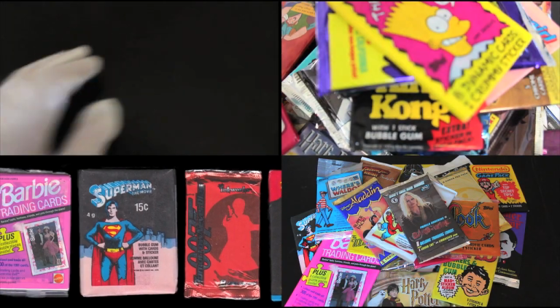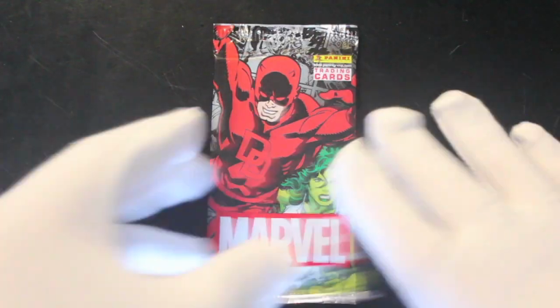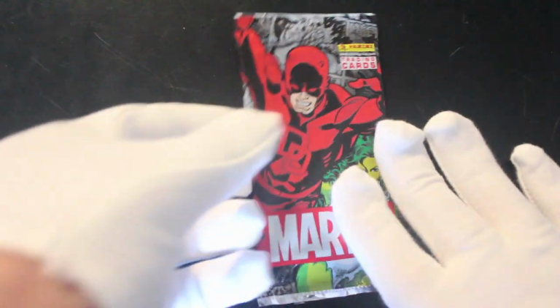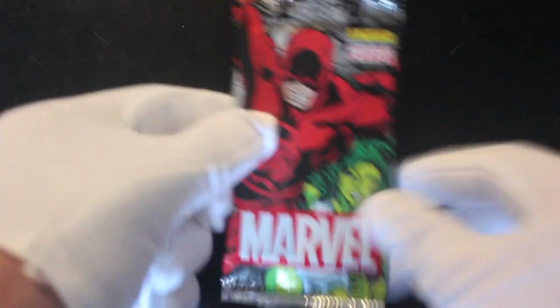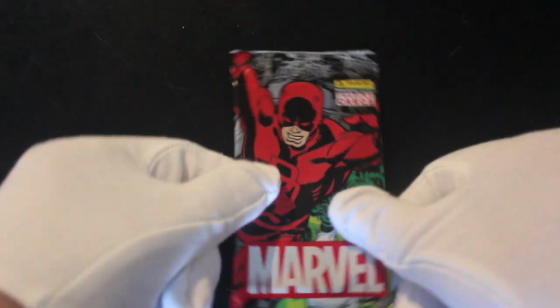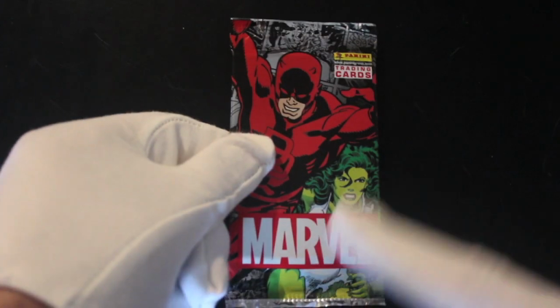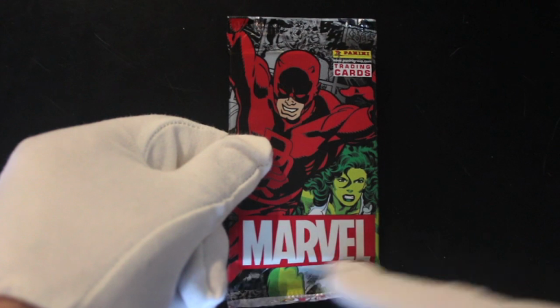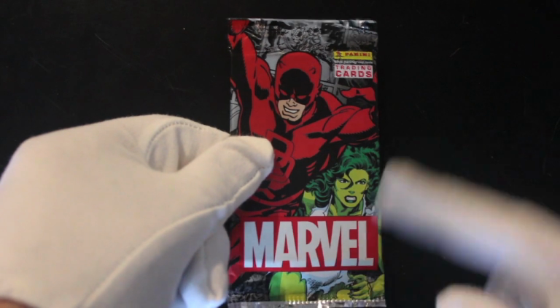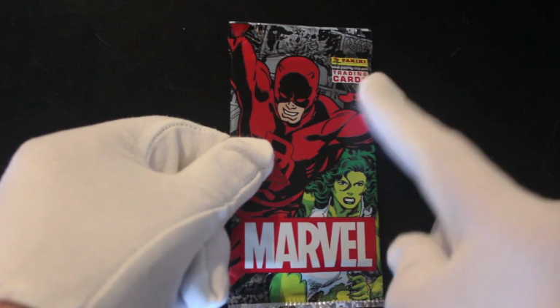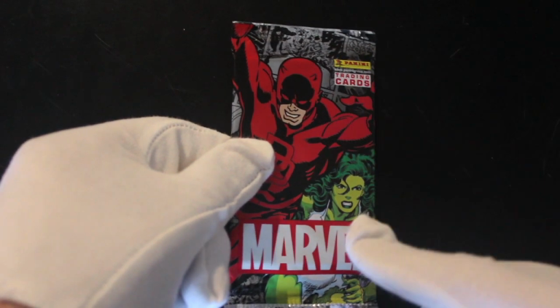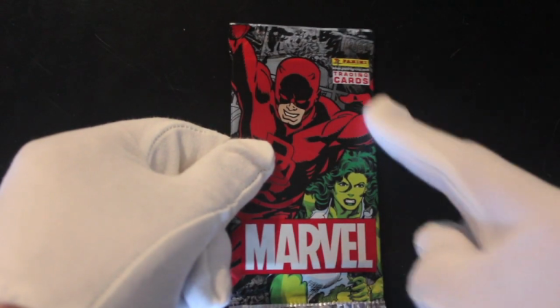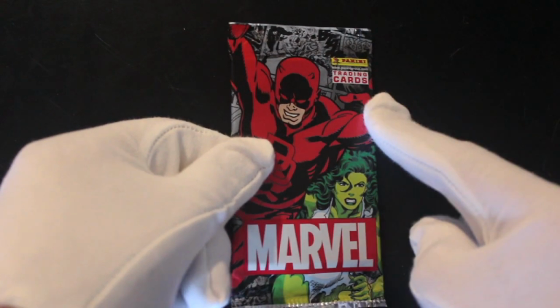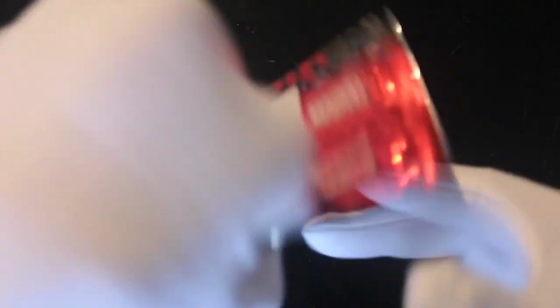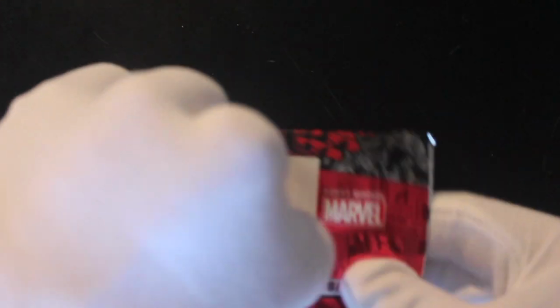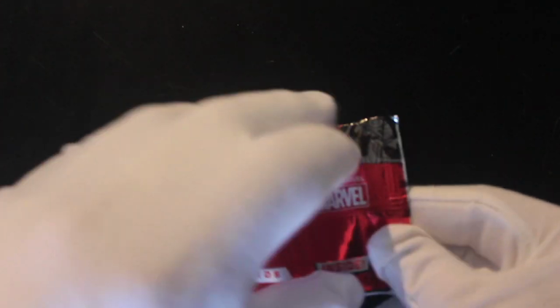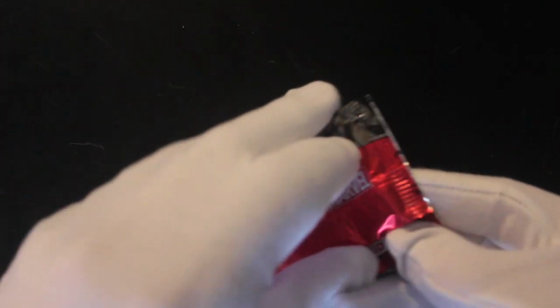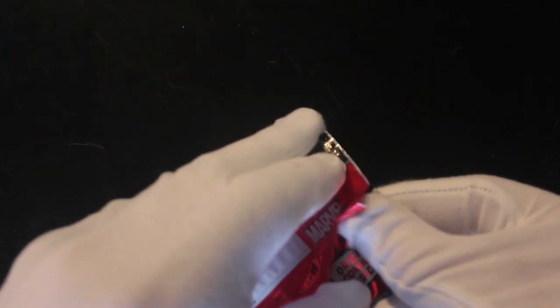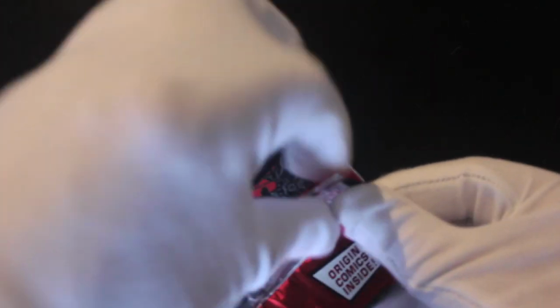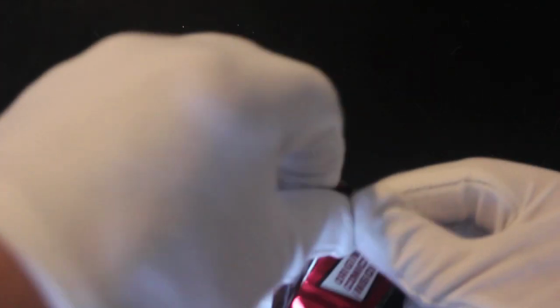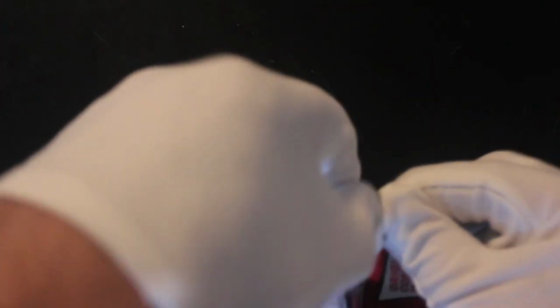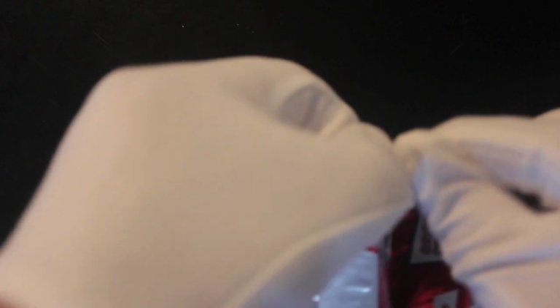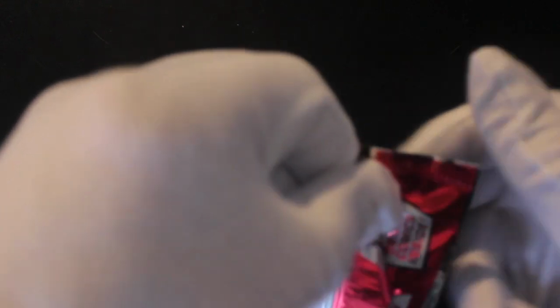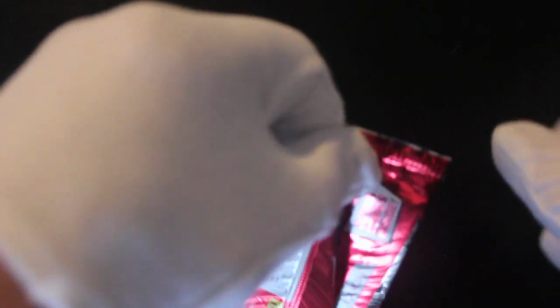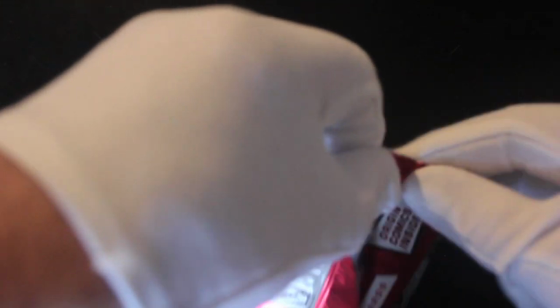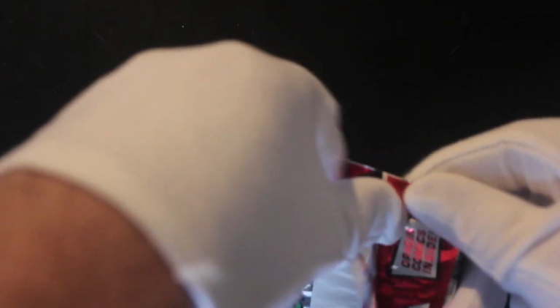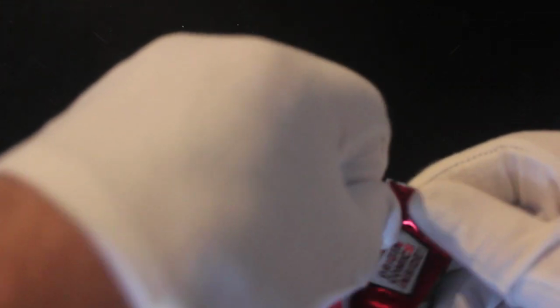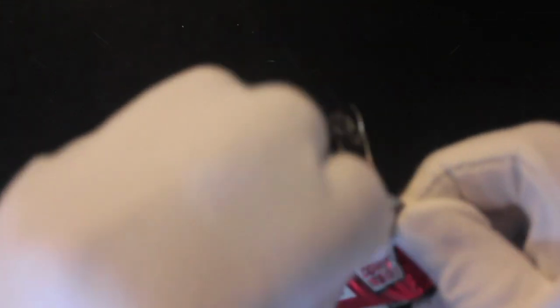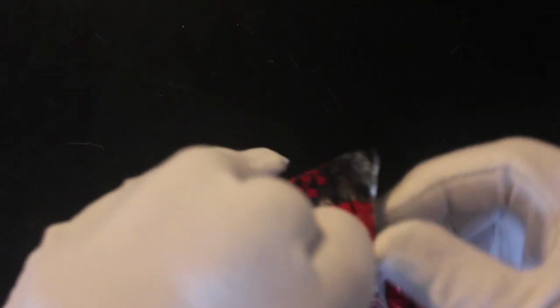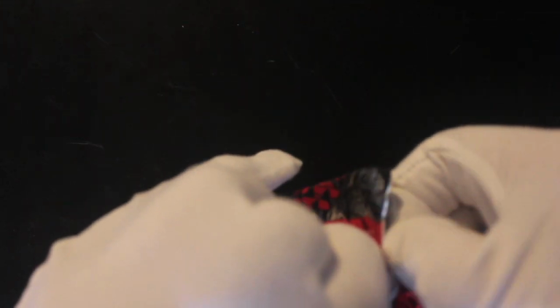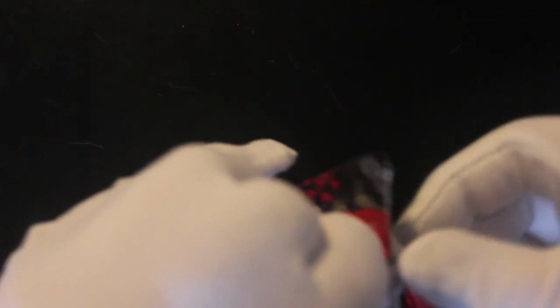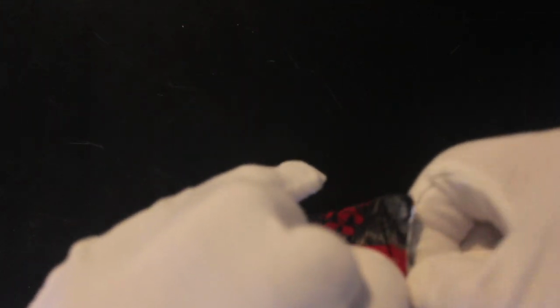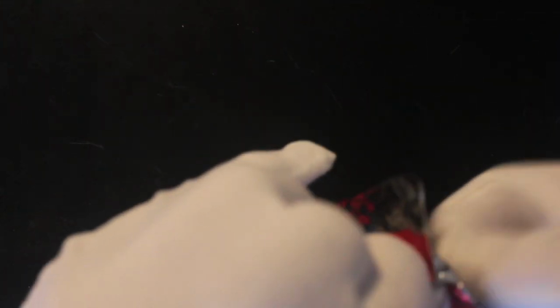Hello, it's me Trading Card Tony for another pack today. We've got another Marvel pack — Panini Marvel. Let's get in here and see what they are. Original comics inside — you know me by now if you watch this channel.